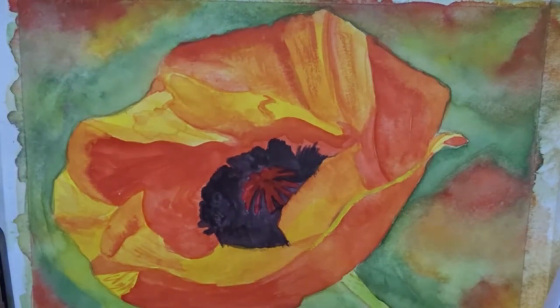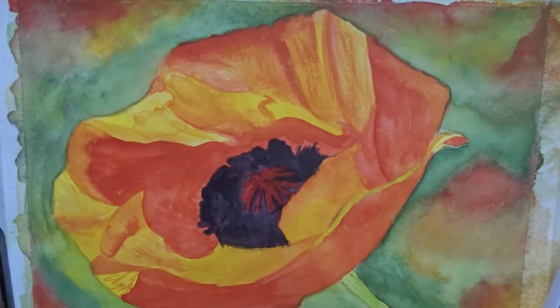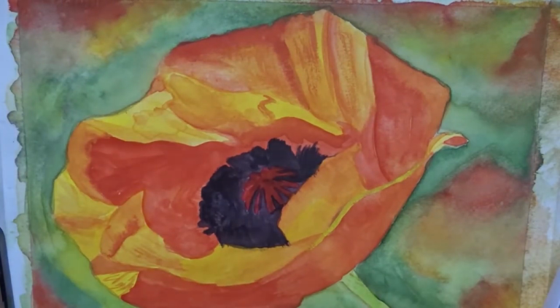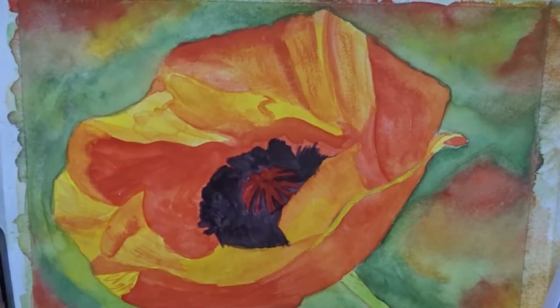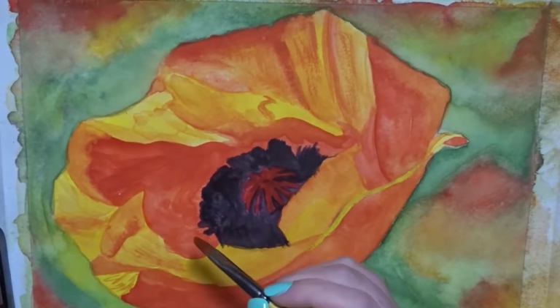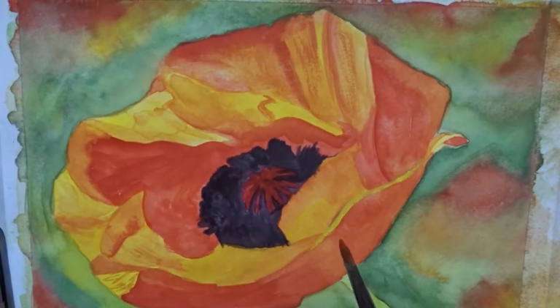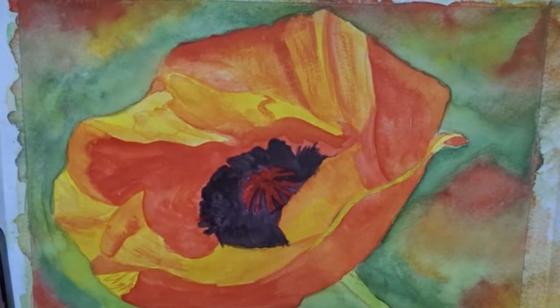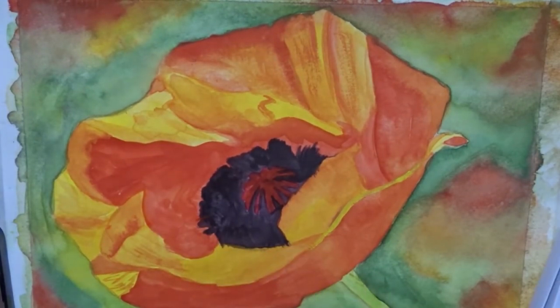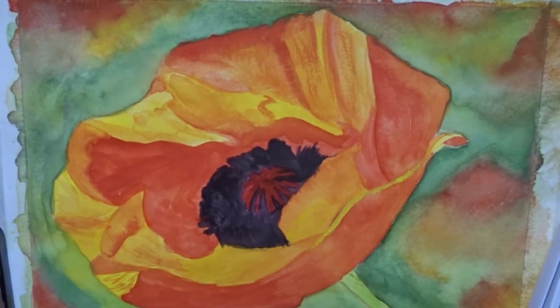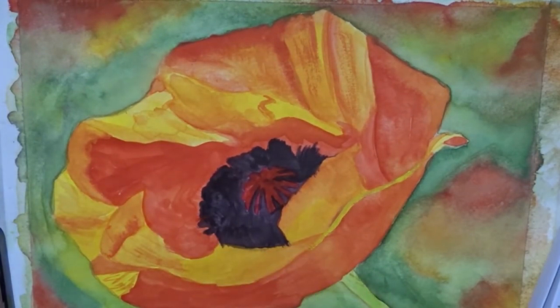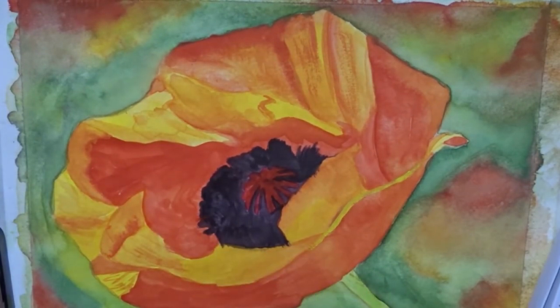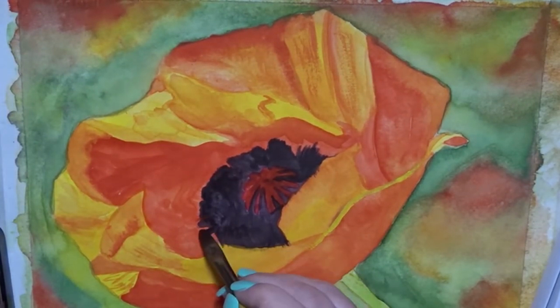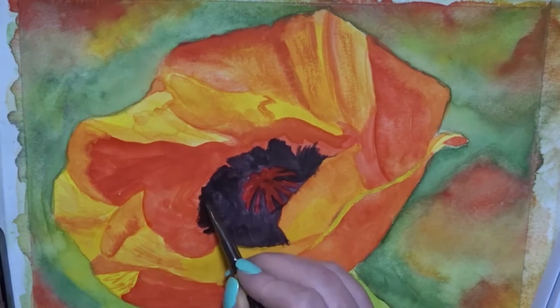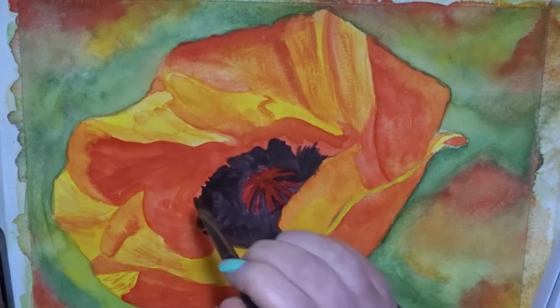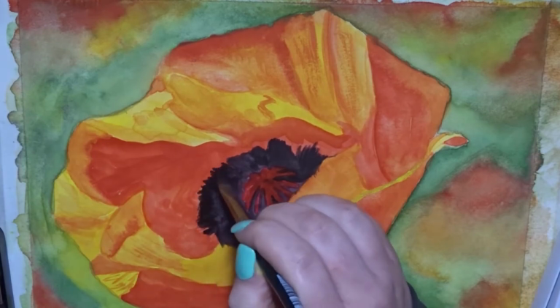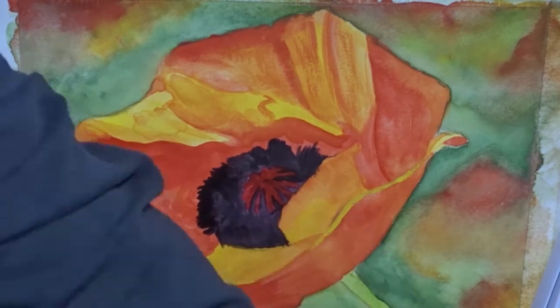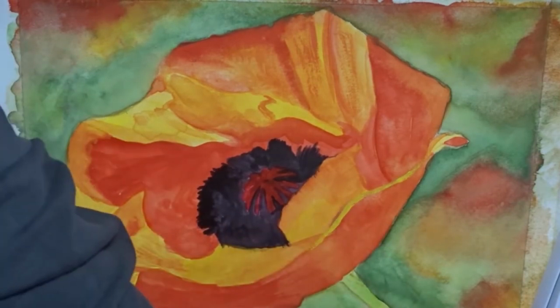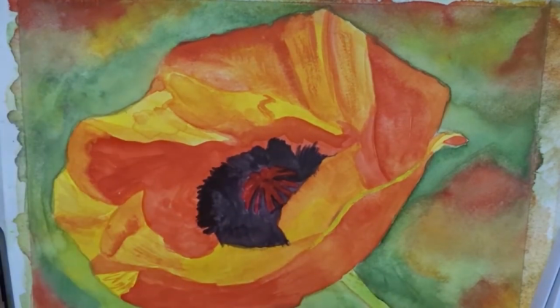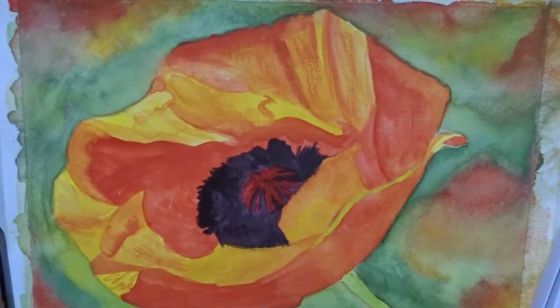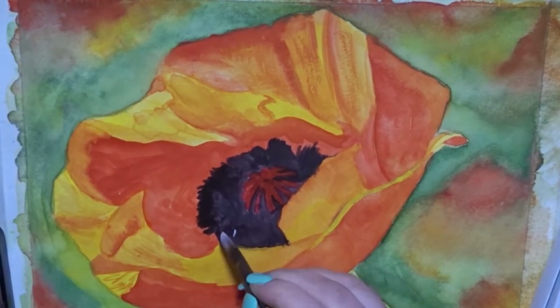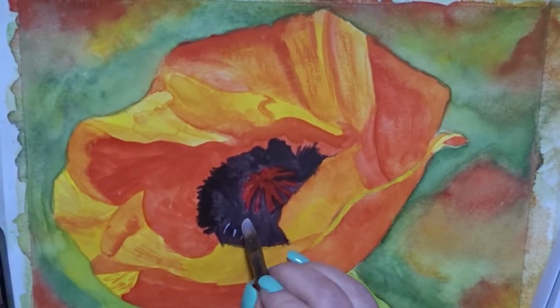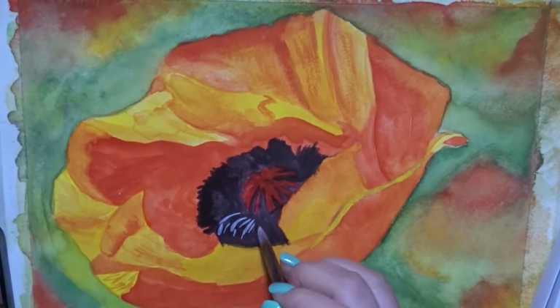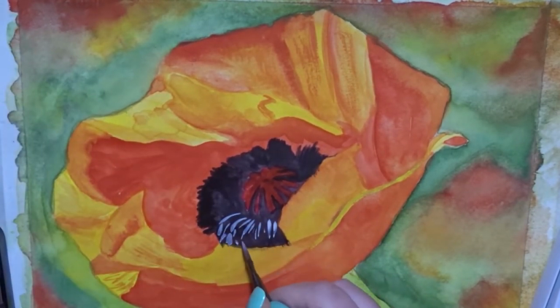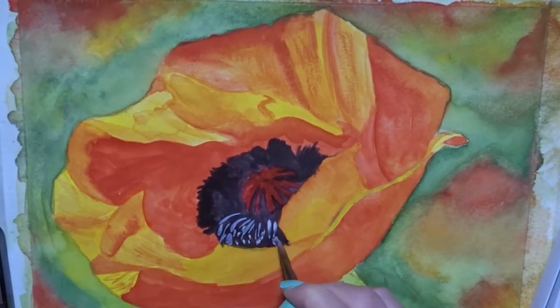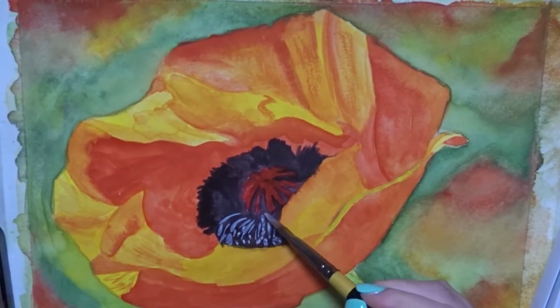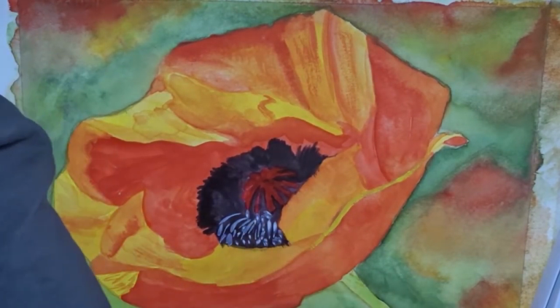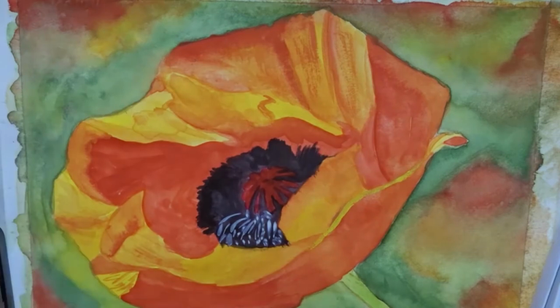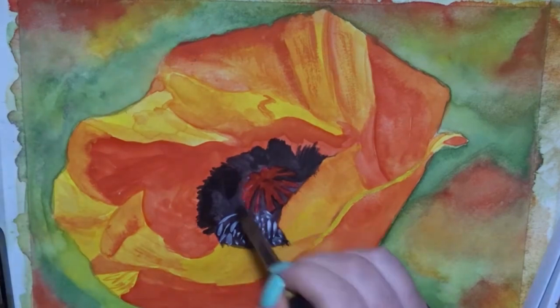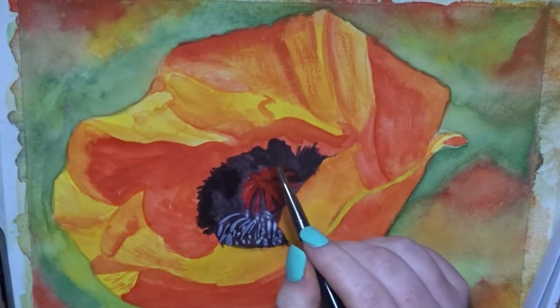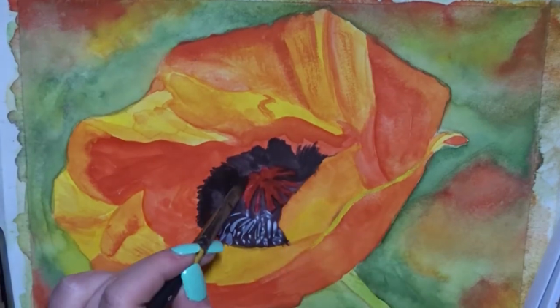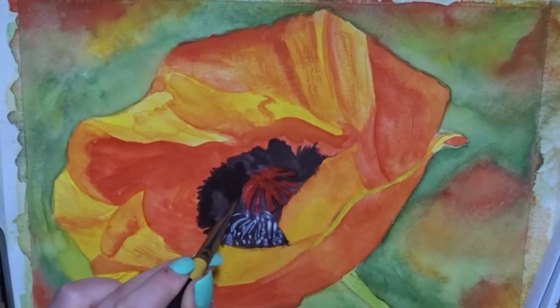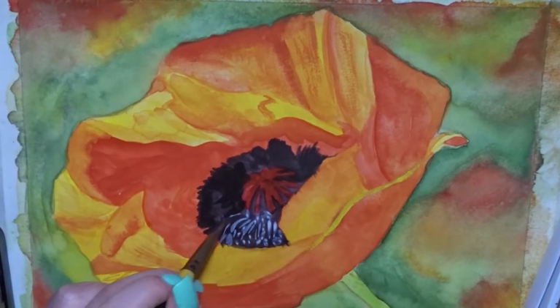Like I said, I tried to make this a lot more illustrative than realistic, so I didn't put as much detail in it as I could have, but that's the way that I wanted it to go.